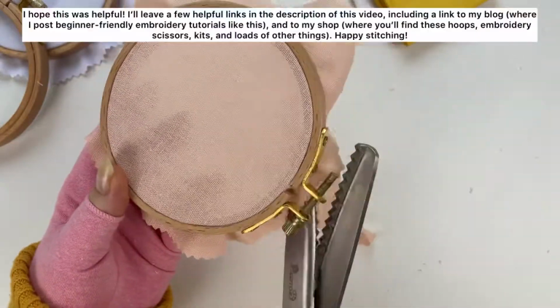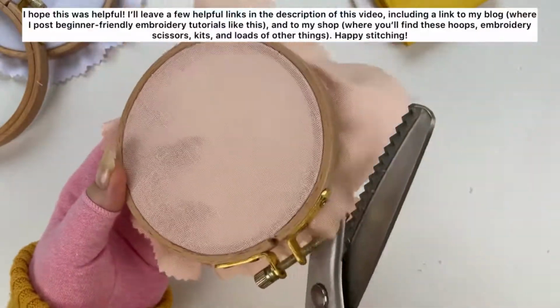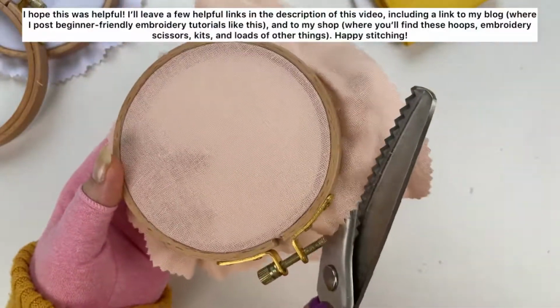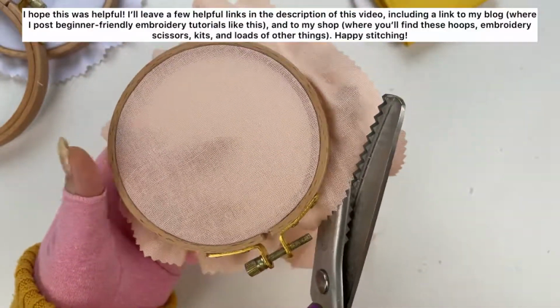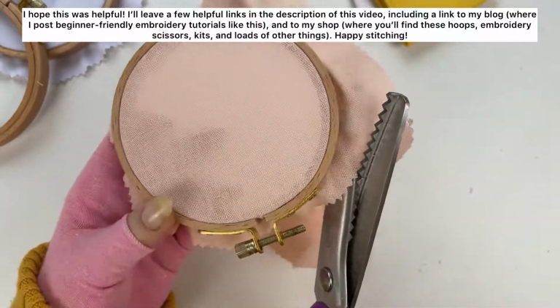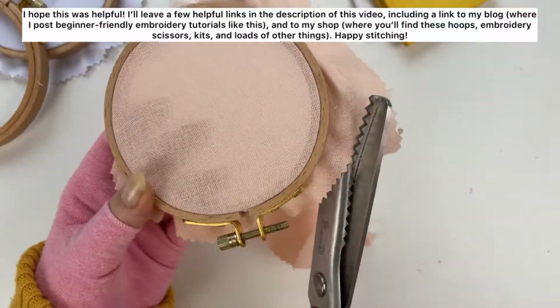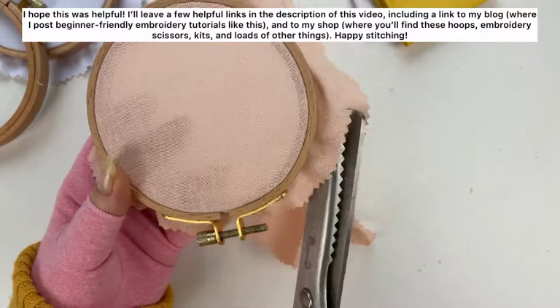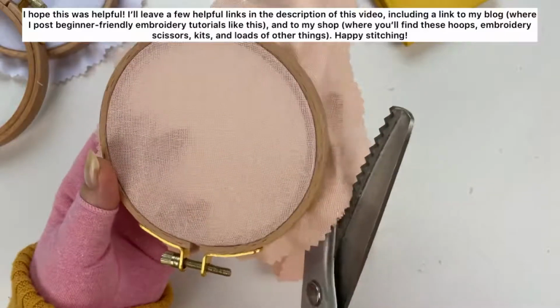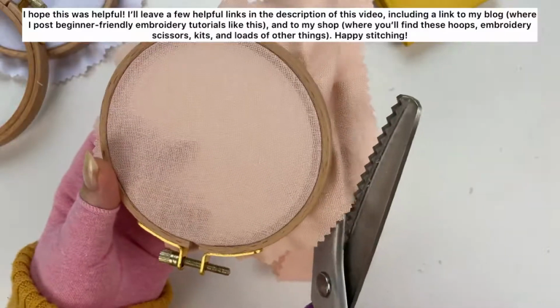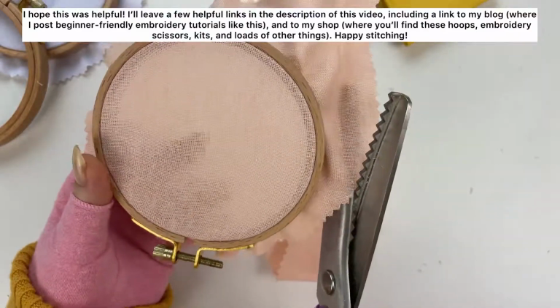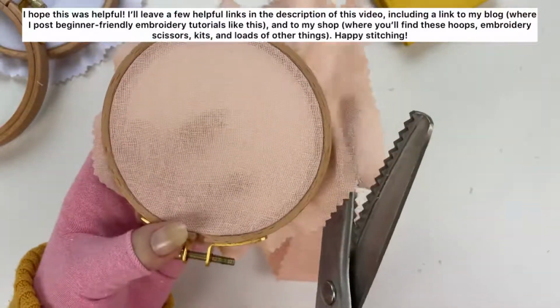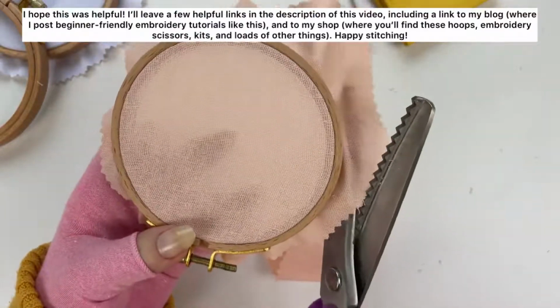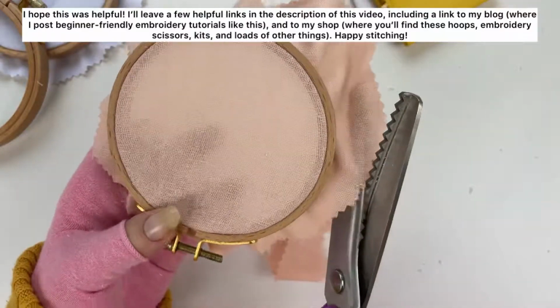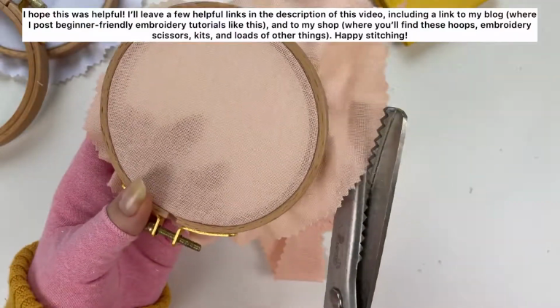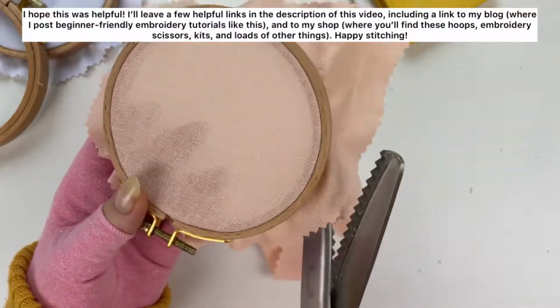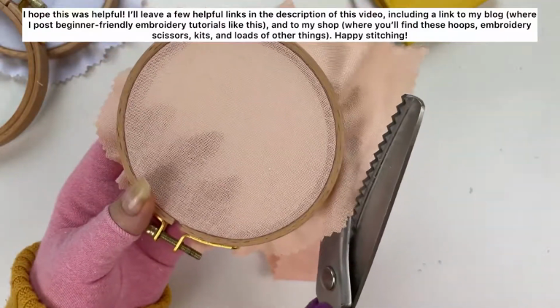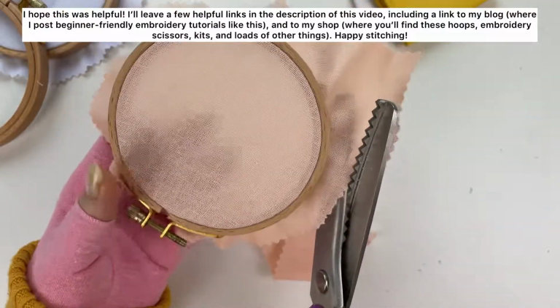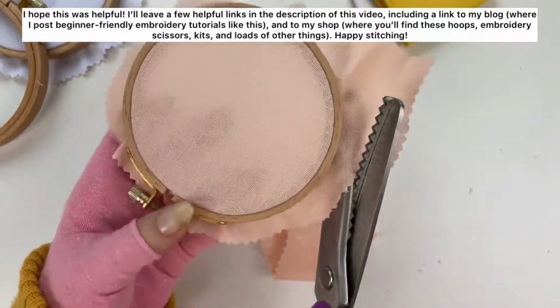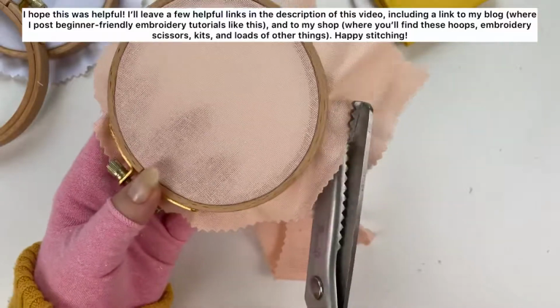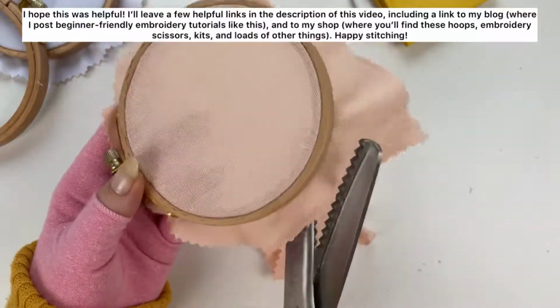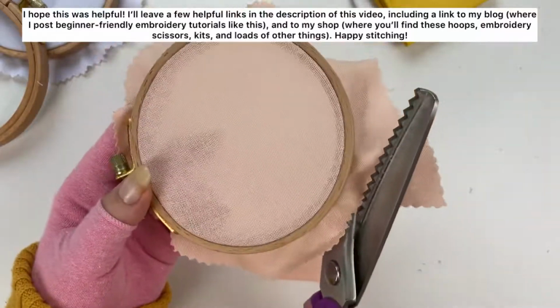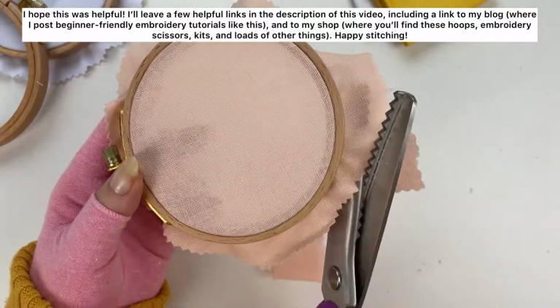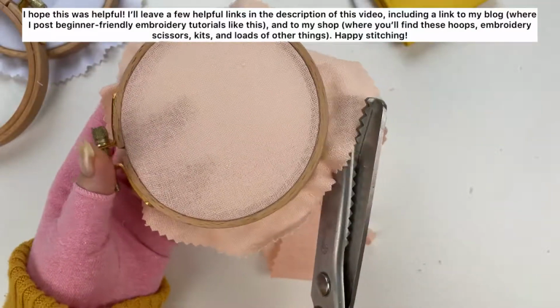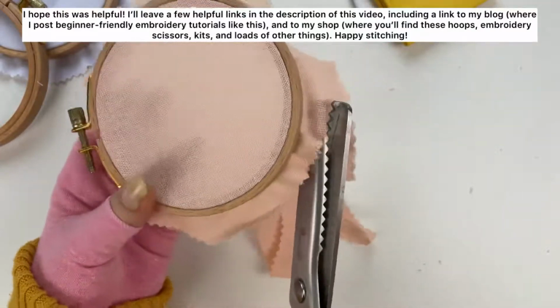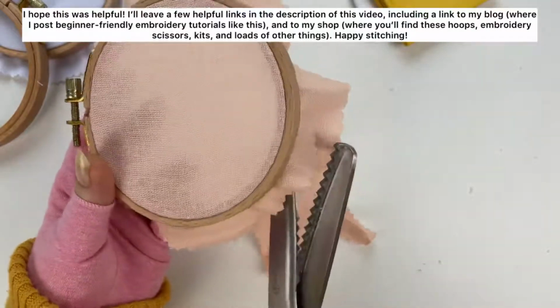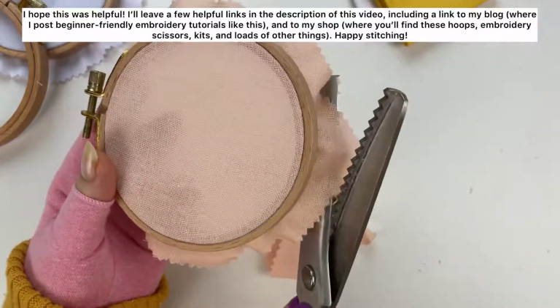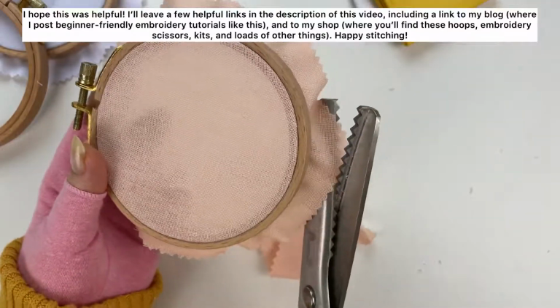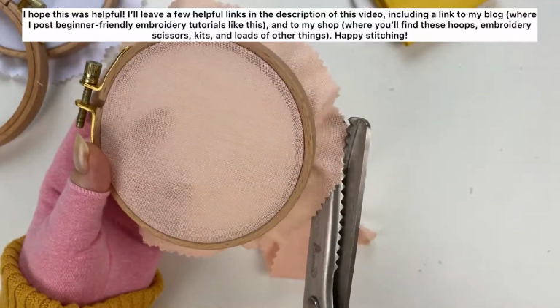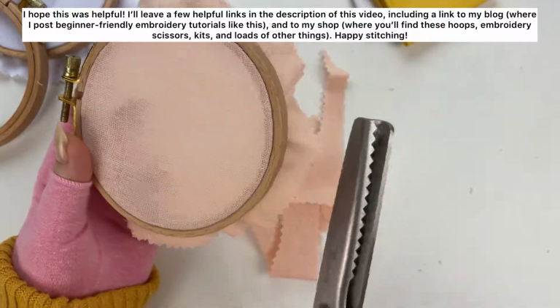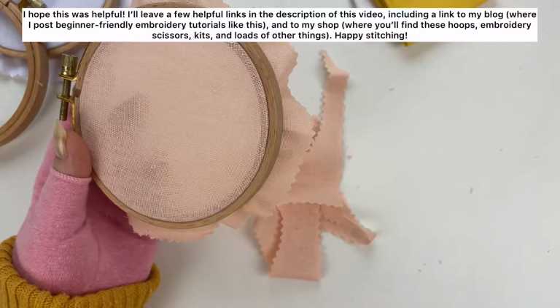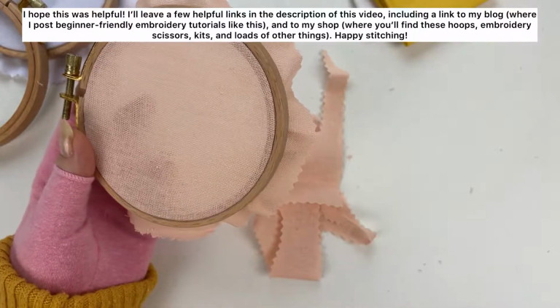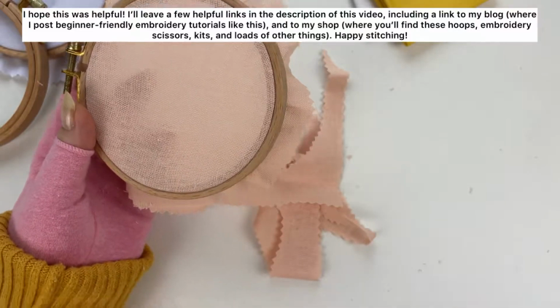I hope this was helpful. I'll leave a few helpful links in the description of this video, including a link to my blog where I post beginner-friendly embroidery tutorials like this, and to my shop where you'll find these hoops, embroidery scissors, kits, and loads of other things.